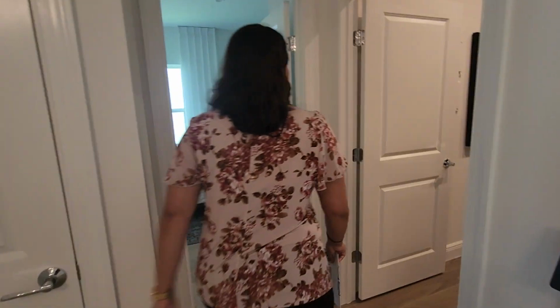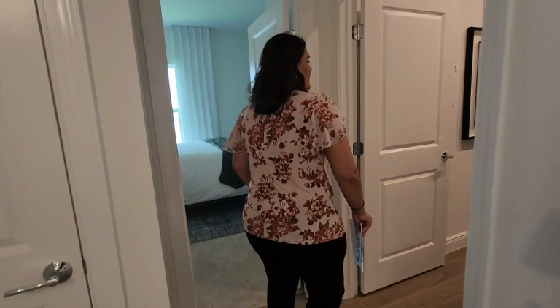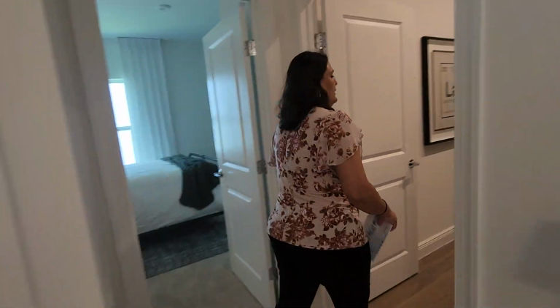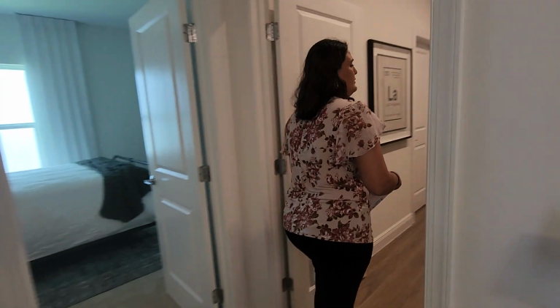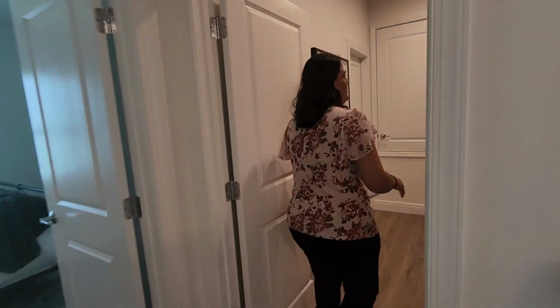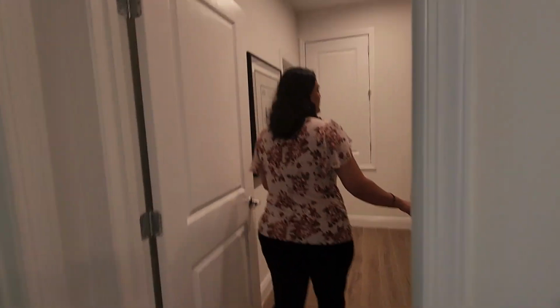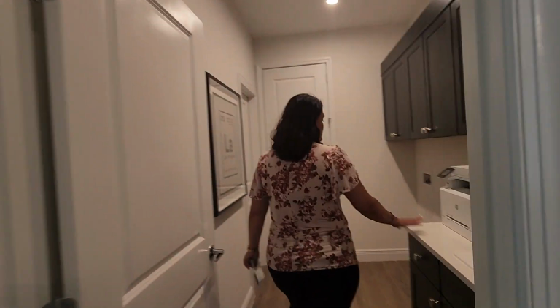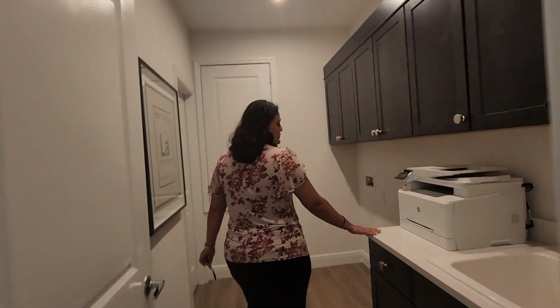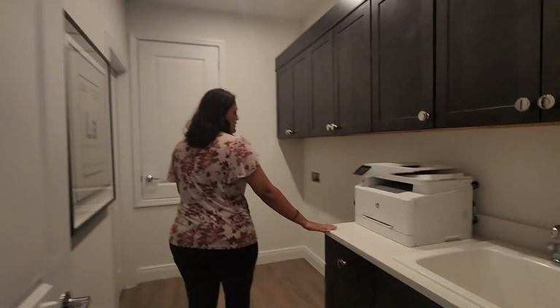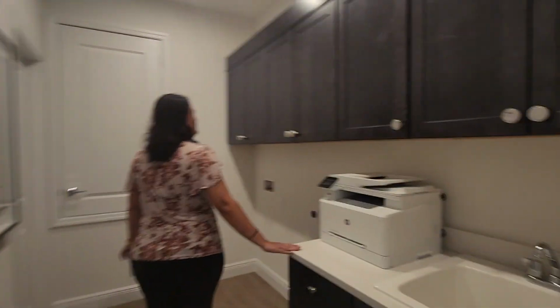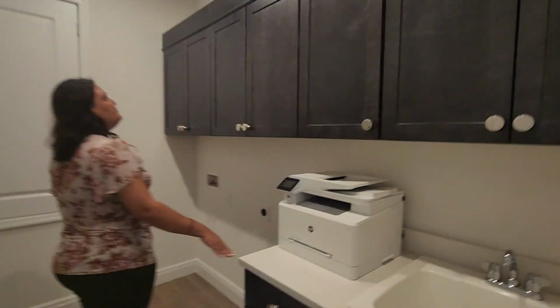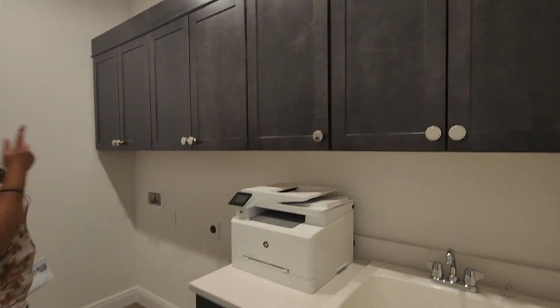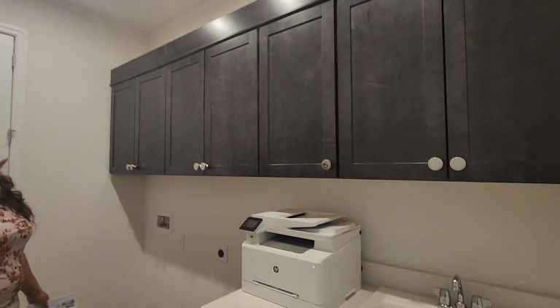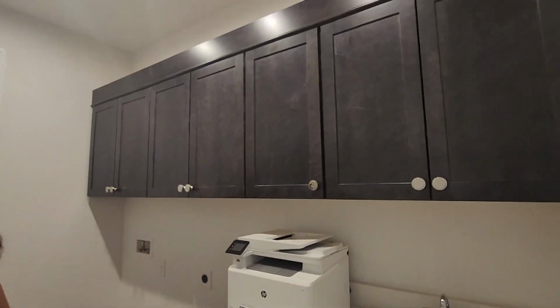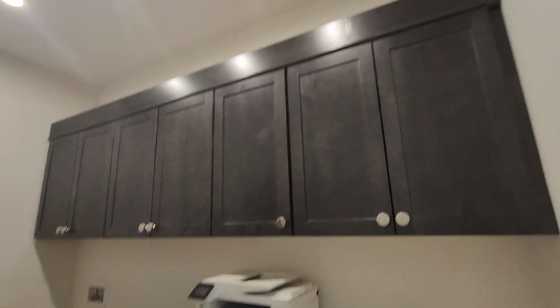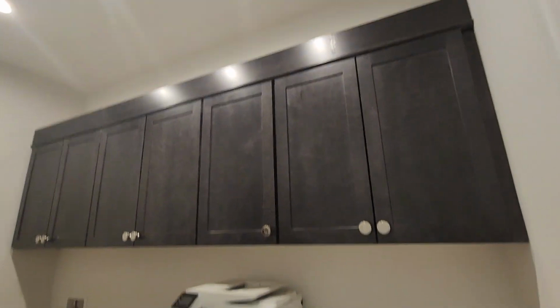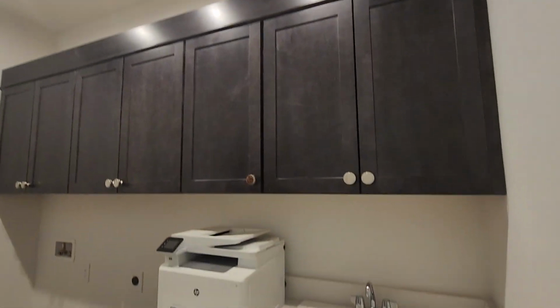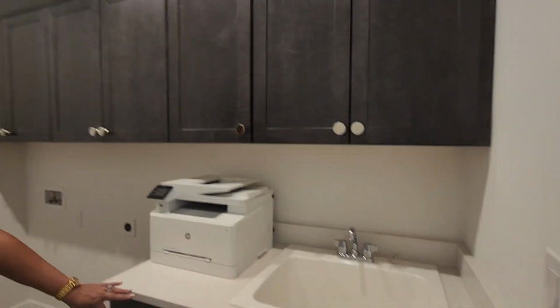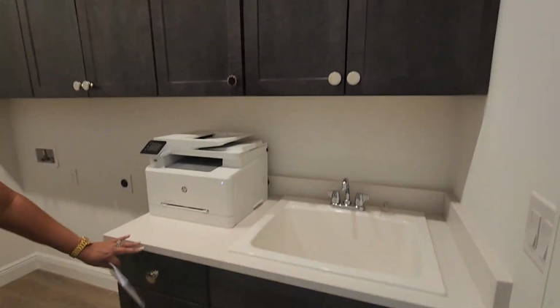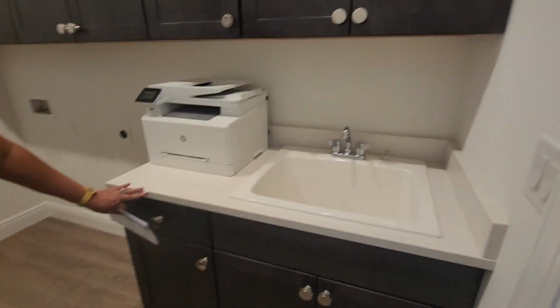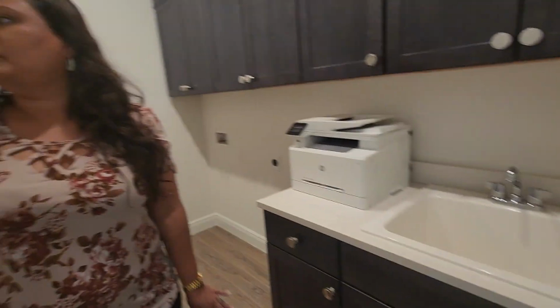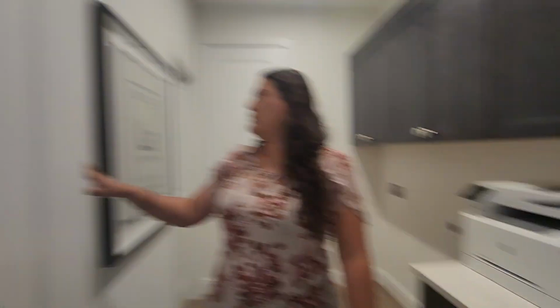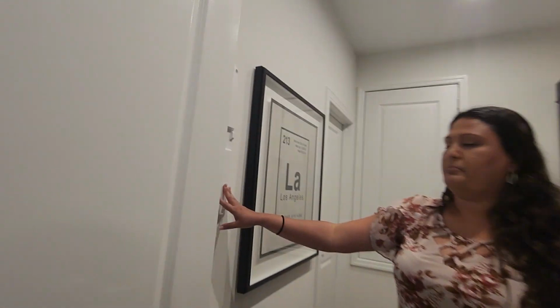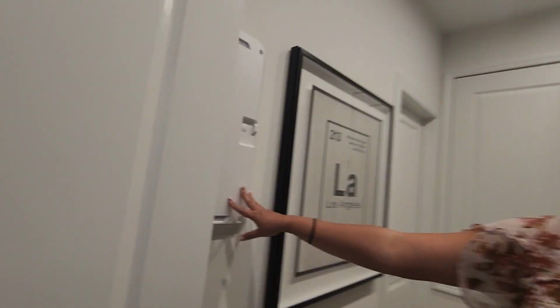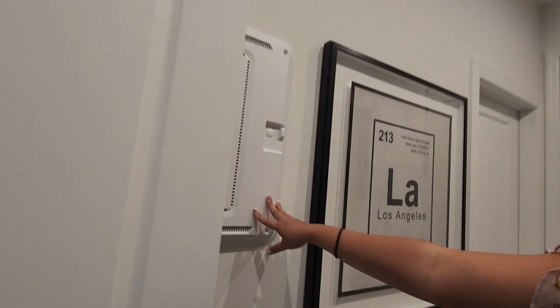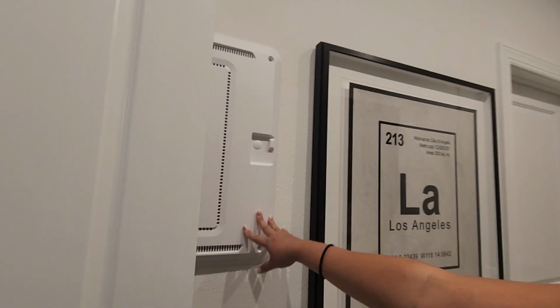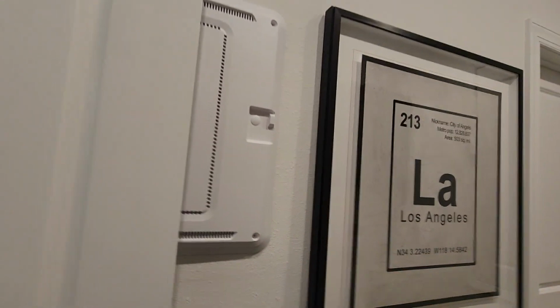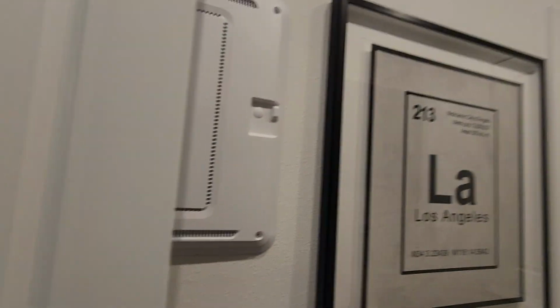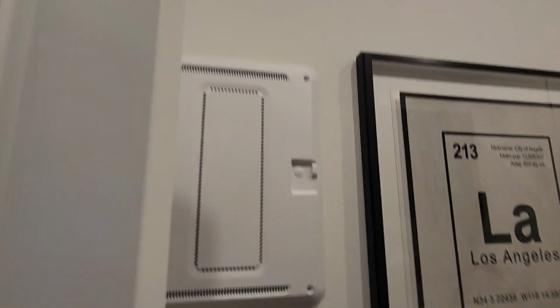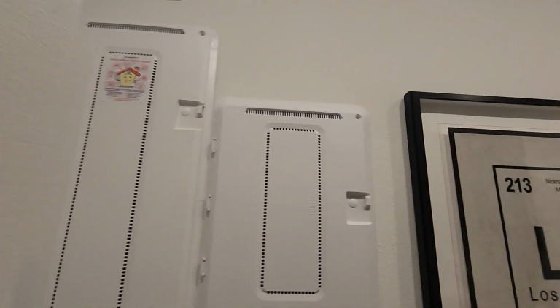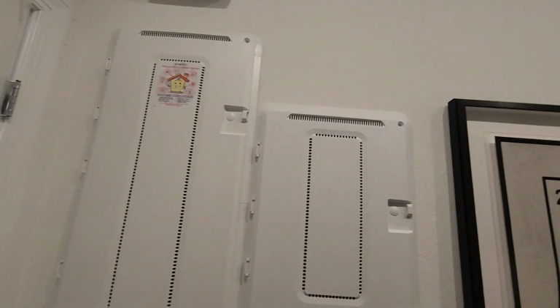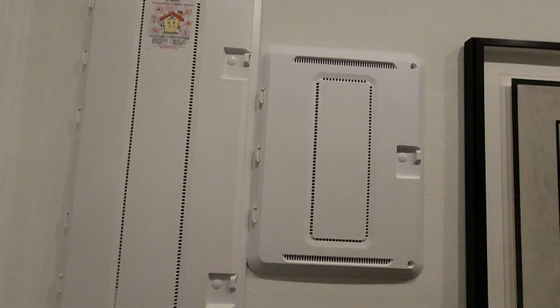This is an upgraded laundry room because you have the added cabinets and also the sink. Your electrical panel is also behind the door, and your HVAC.